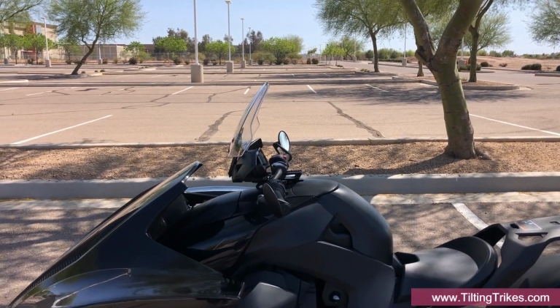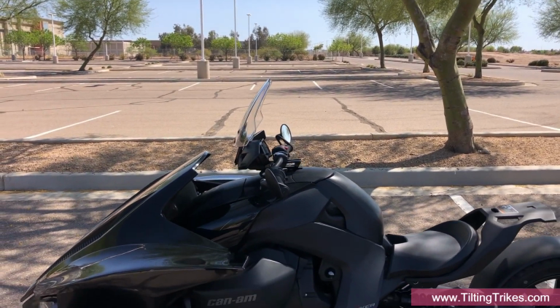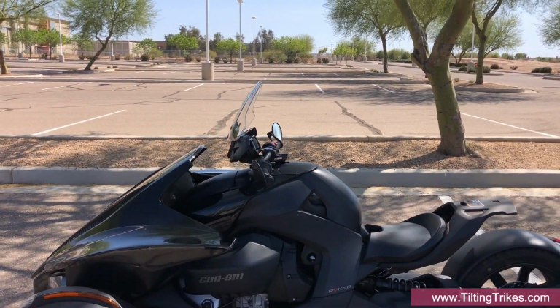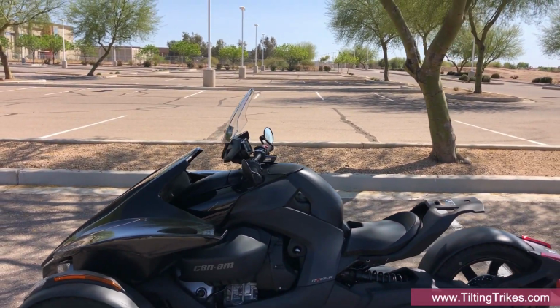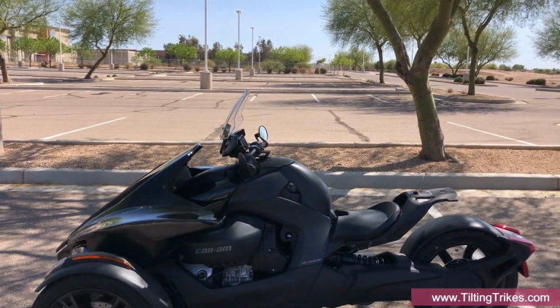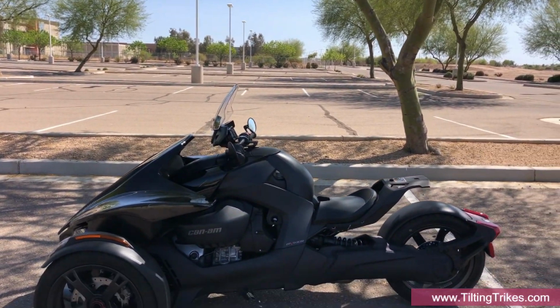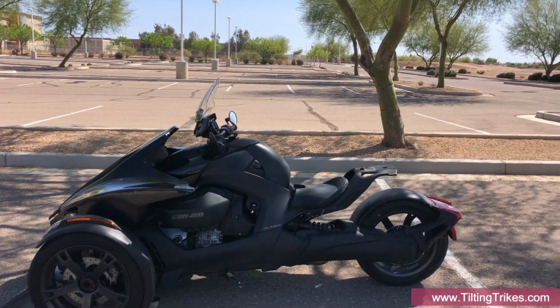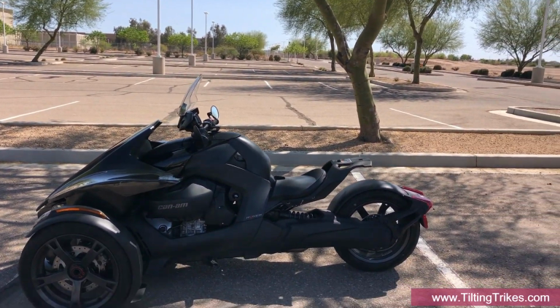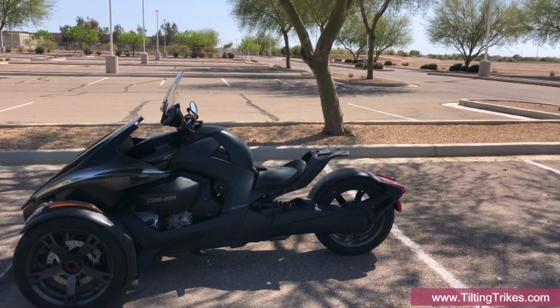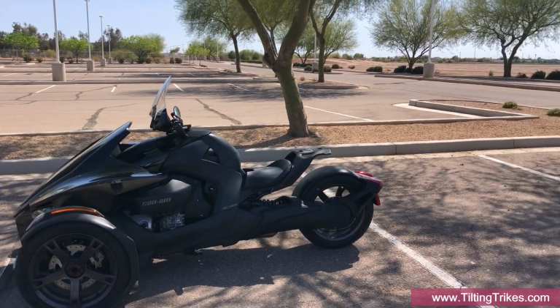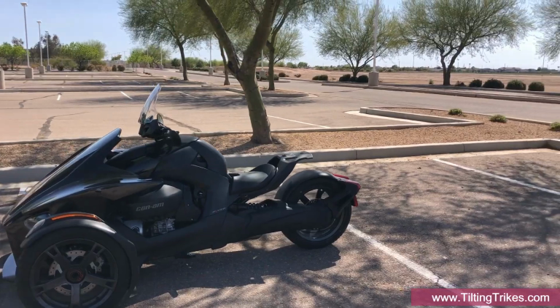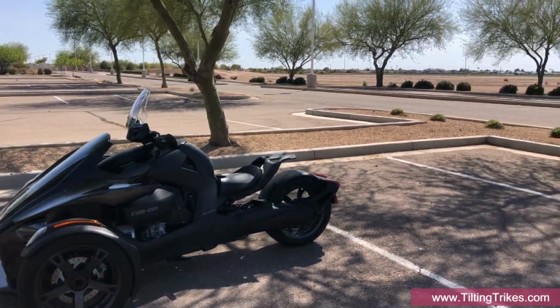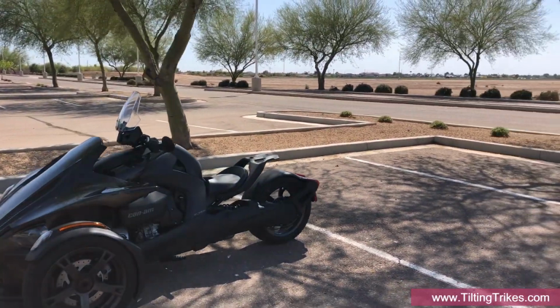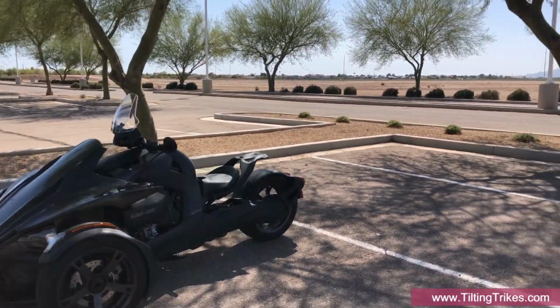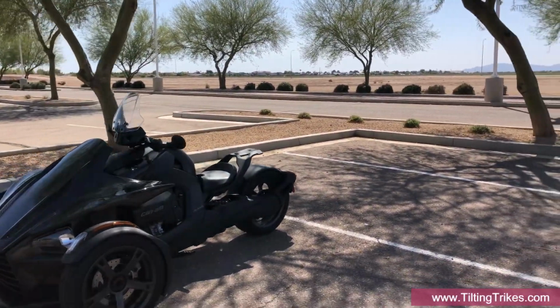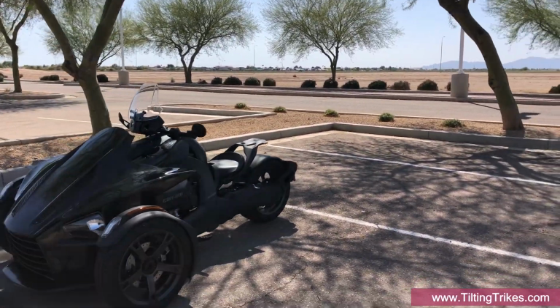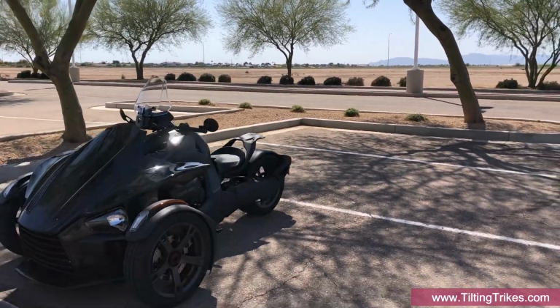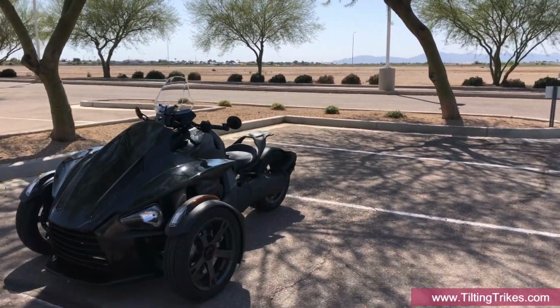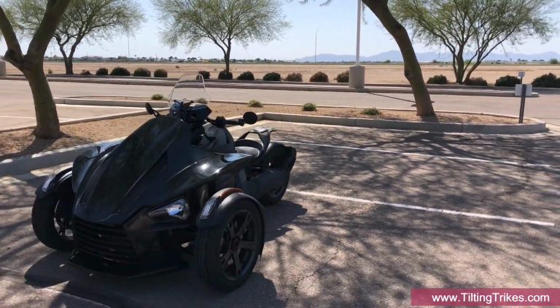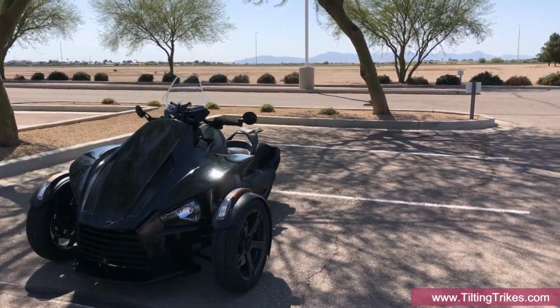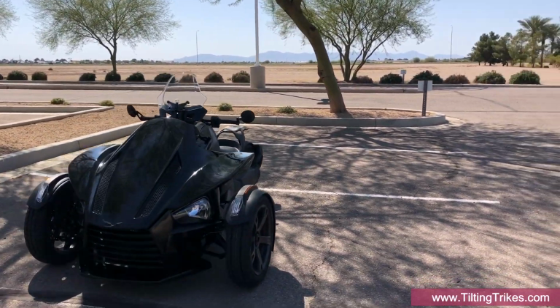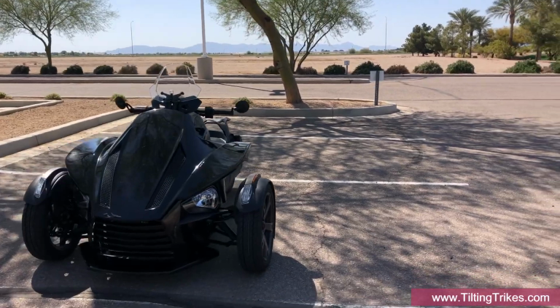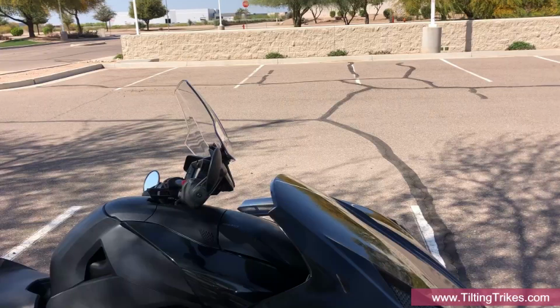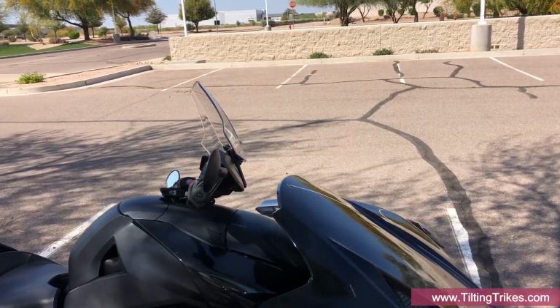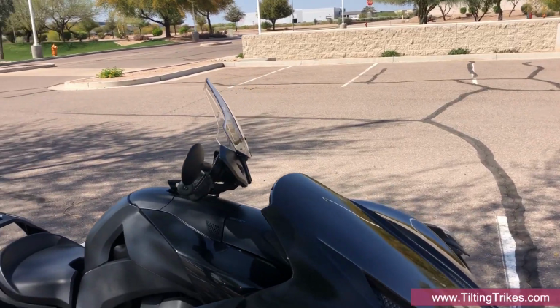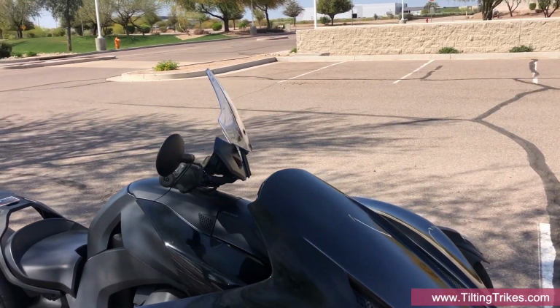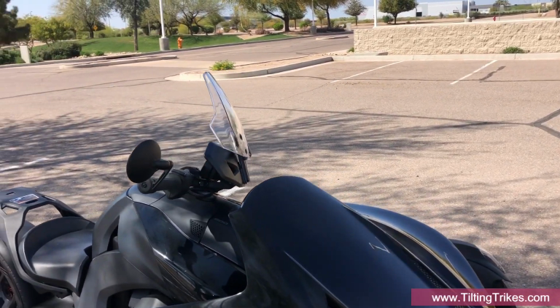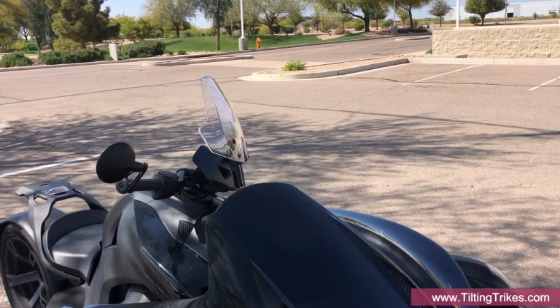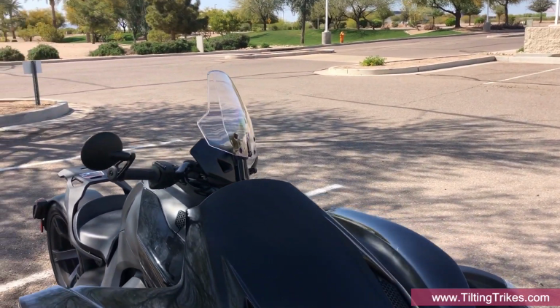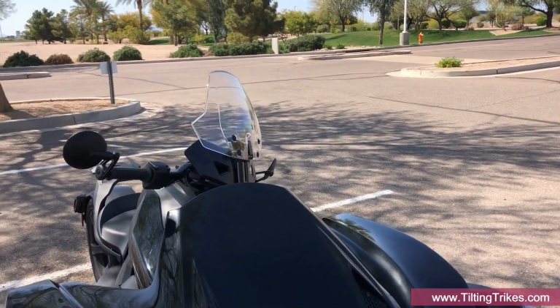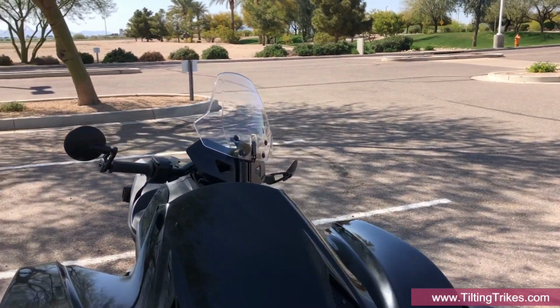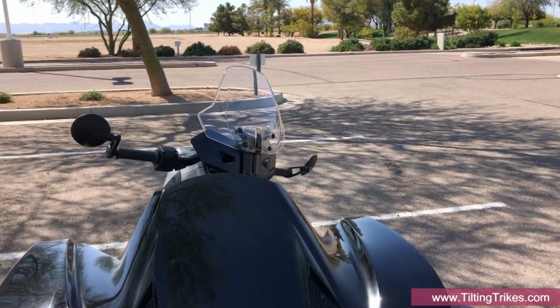Many viewers wanted to know if a windshield can be used with our body kit, so we confirmed the fitment of both versions of the OEM Riker windshields. If you plan to use an aftermarket windshield with our kit, please consult with us before ordering.